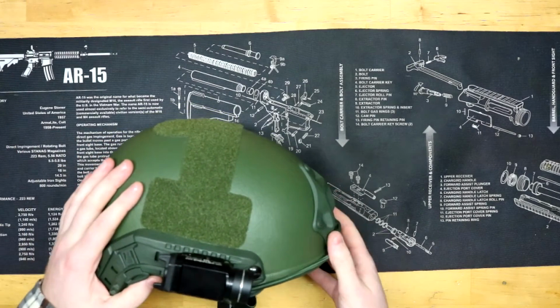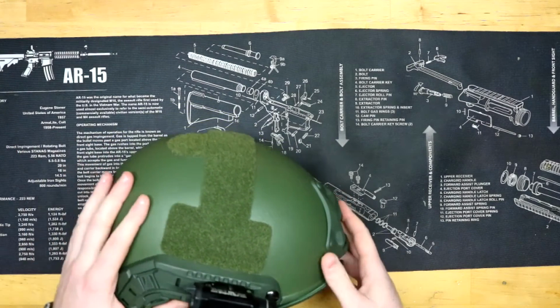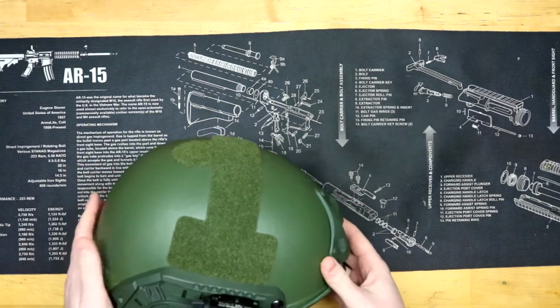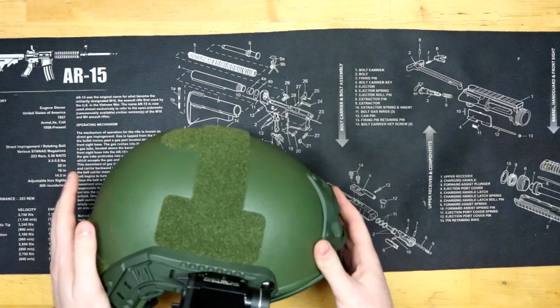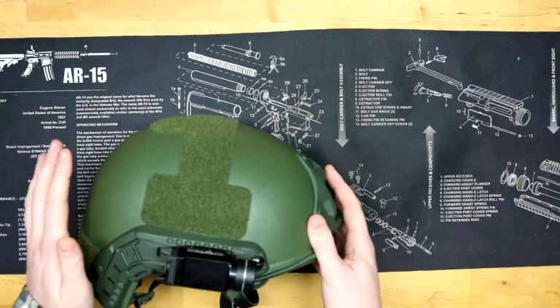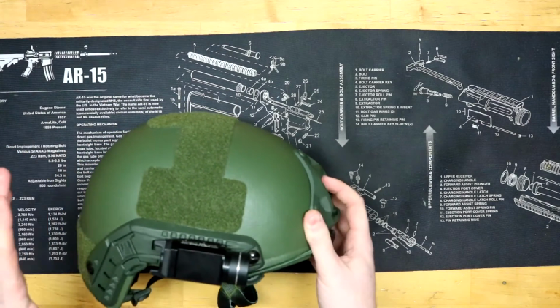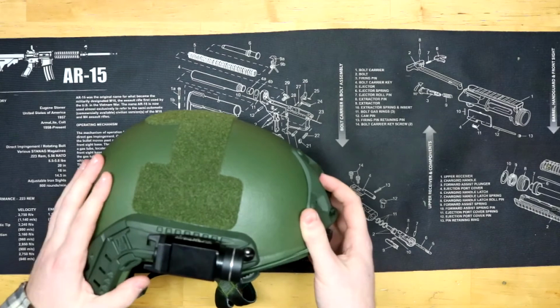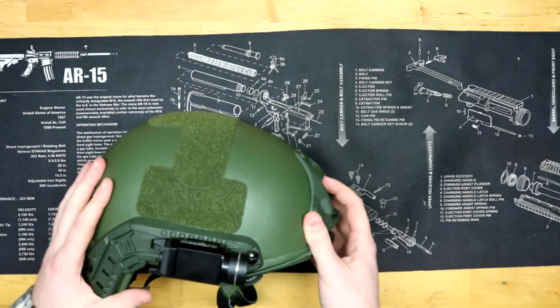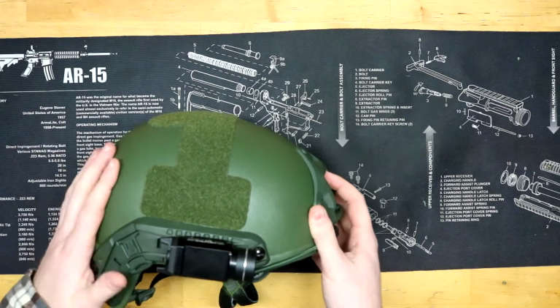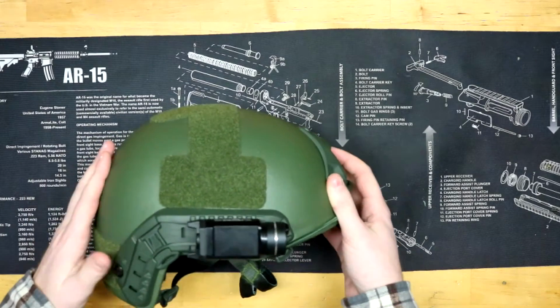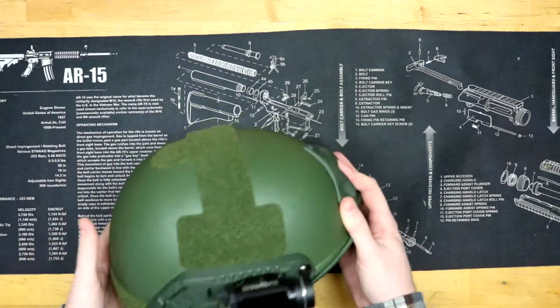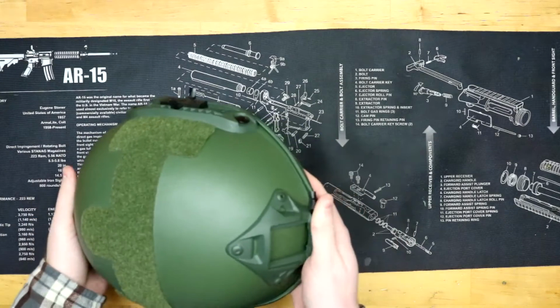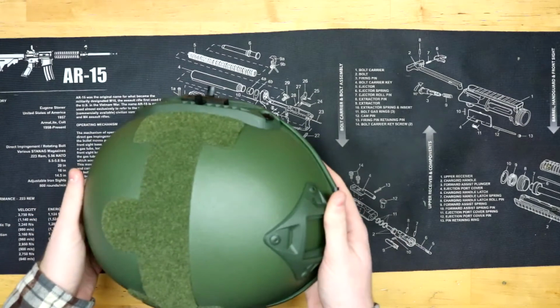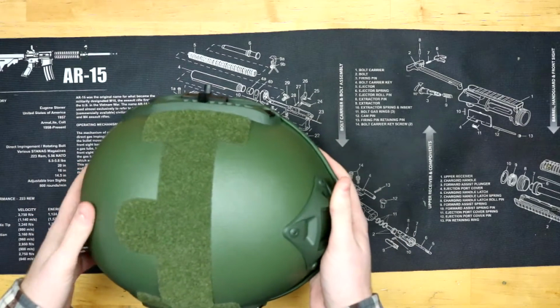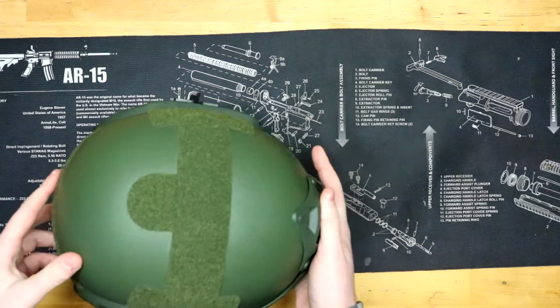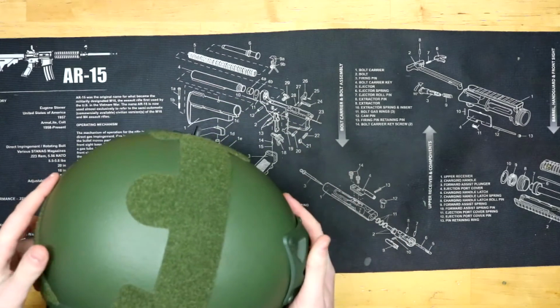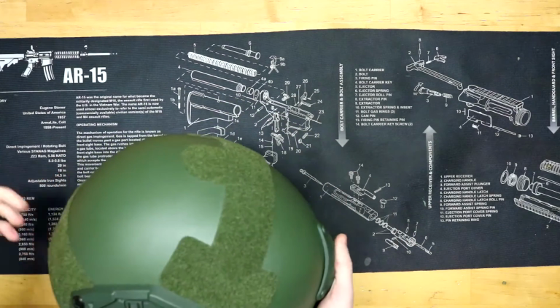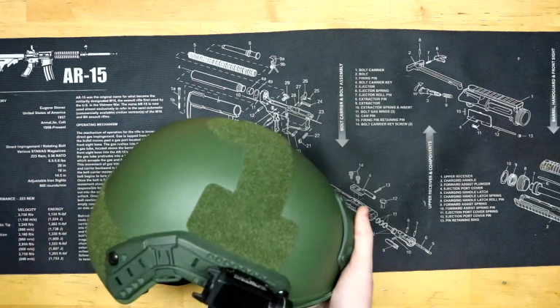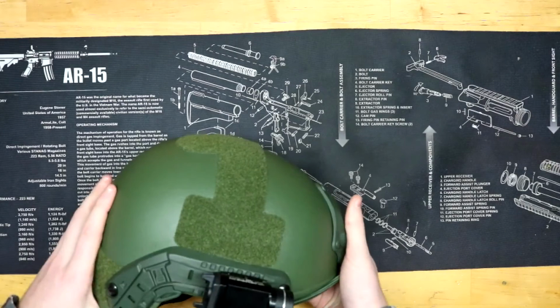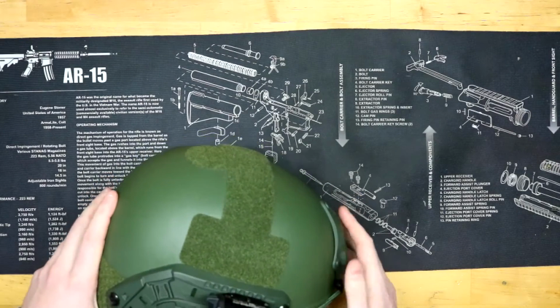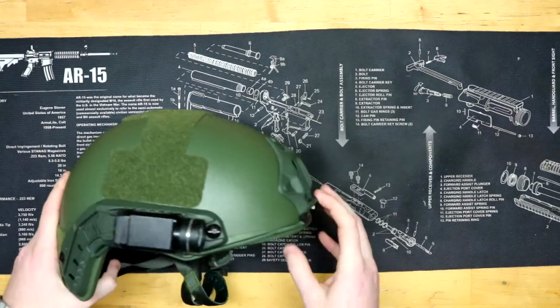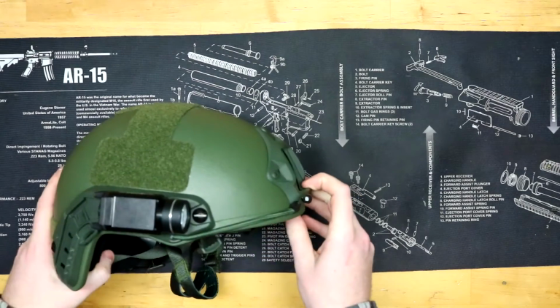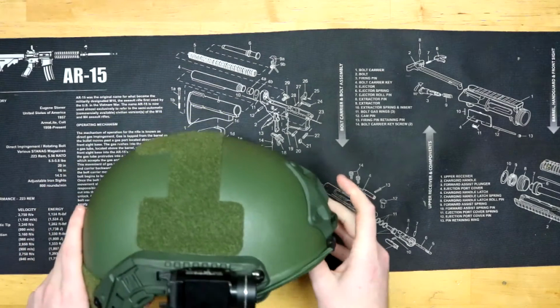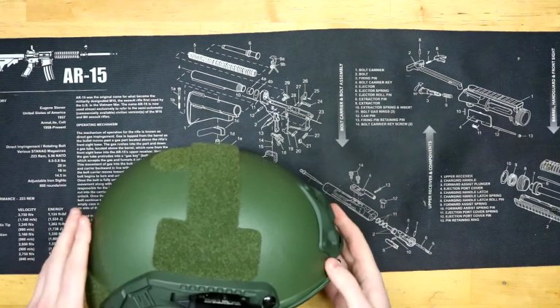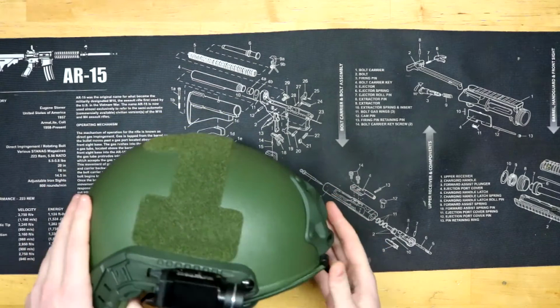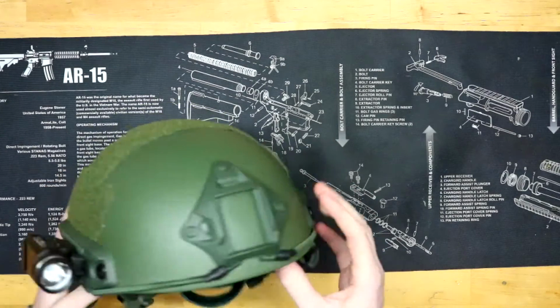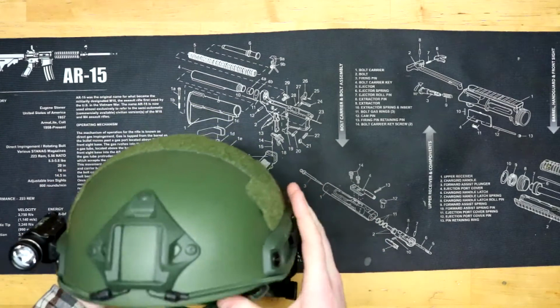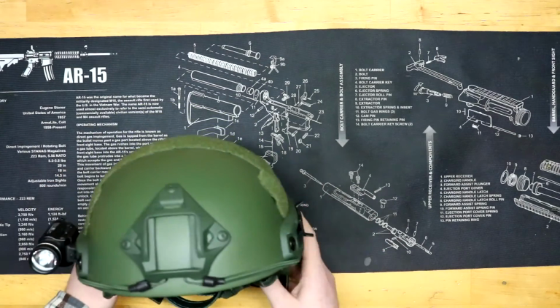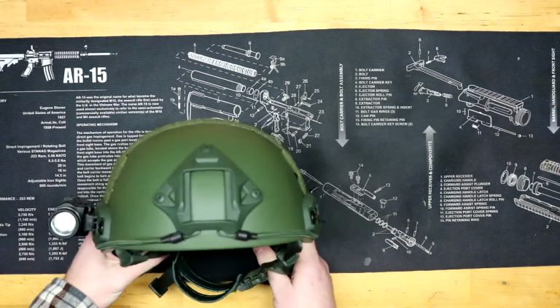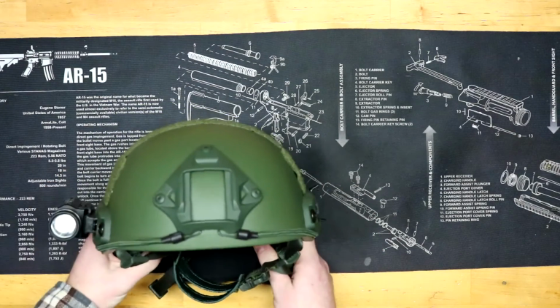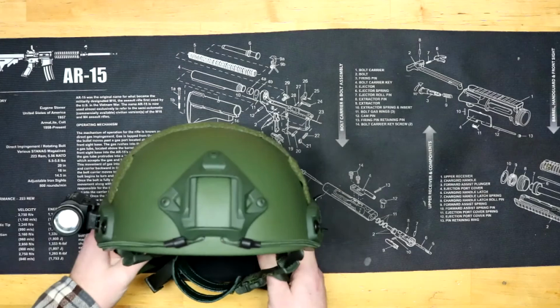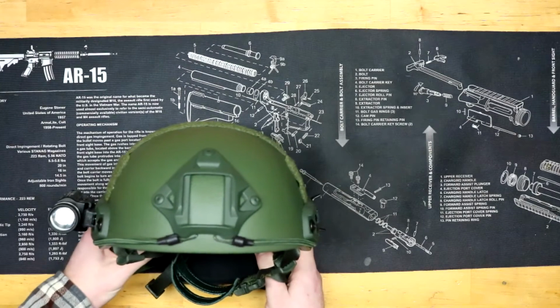This helmet comes in black, OD green — which I have here — and also FDE, which is a pretty cool color as well. I almost got that one instead, but this color matches my other gear.